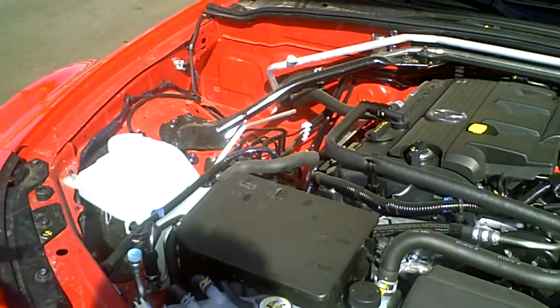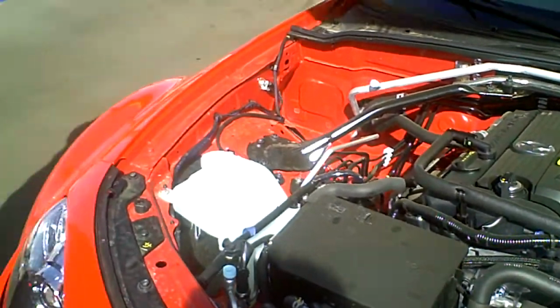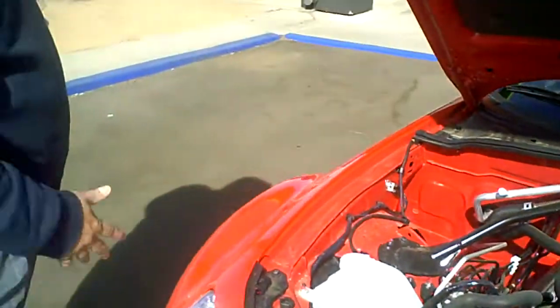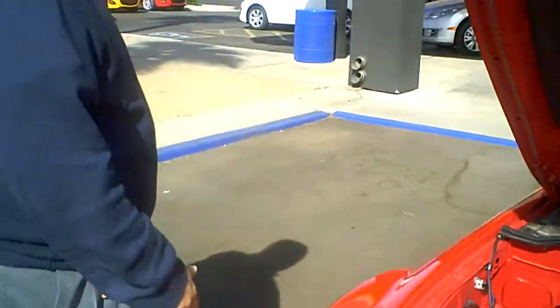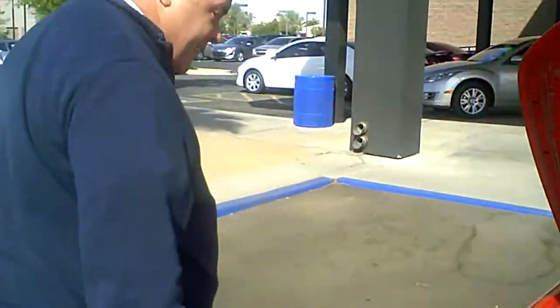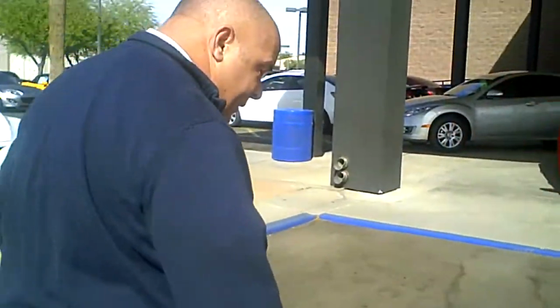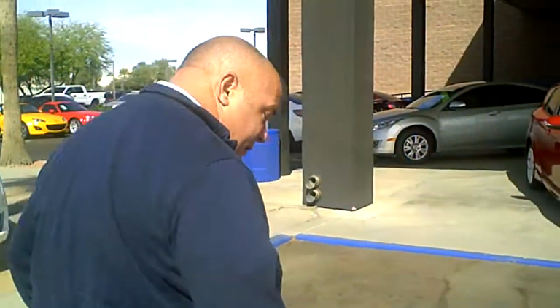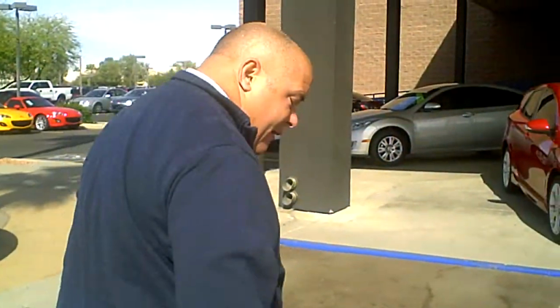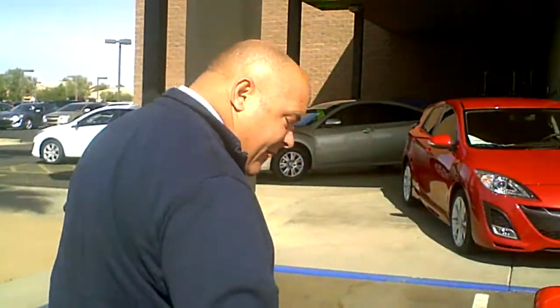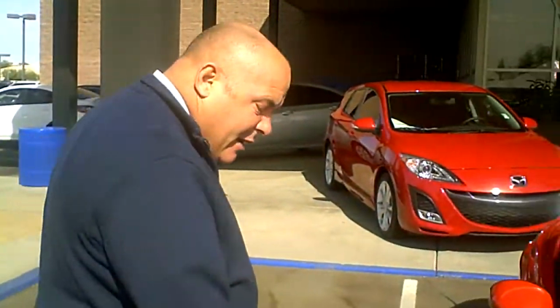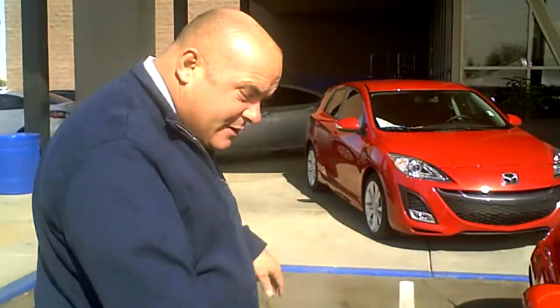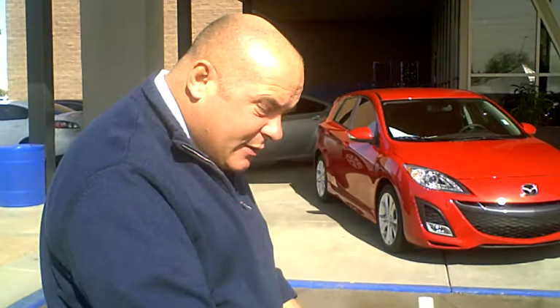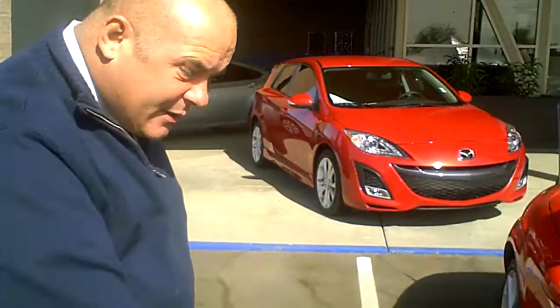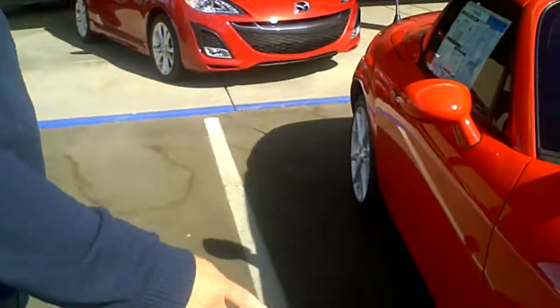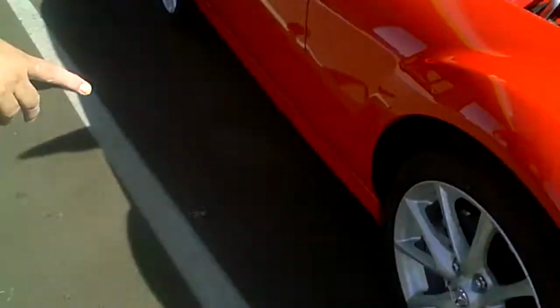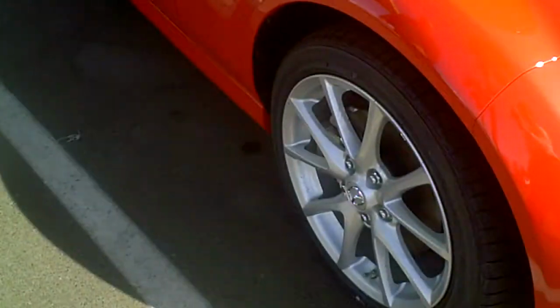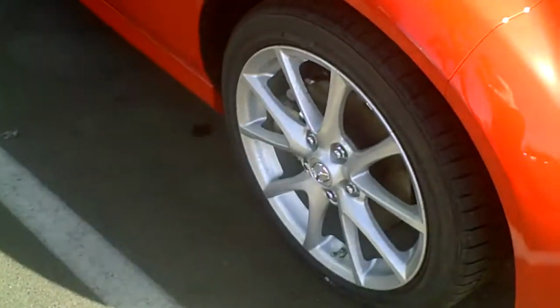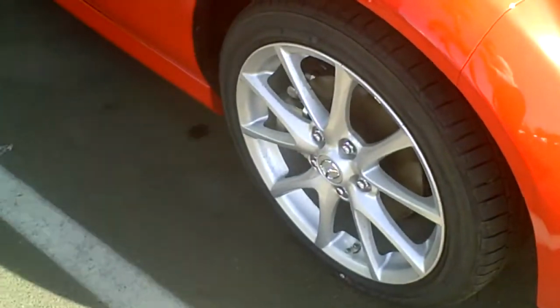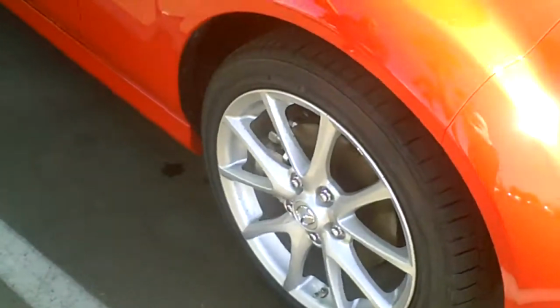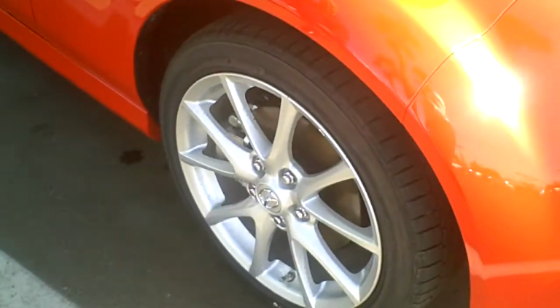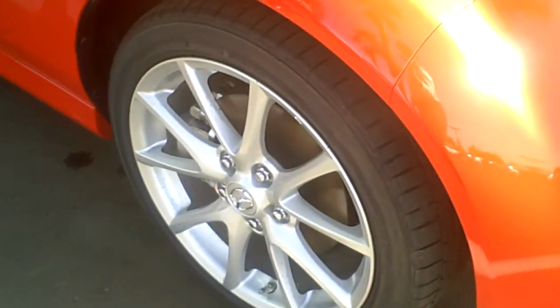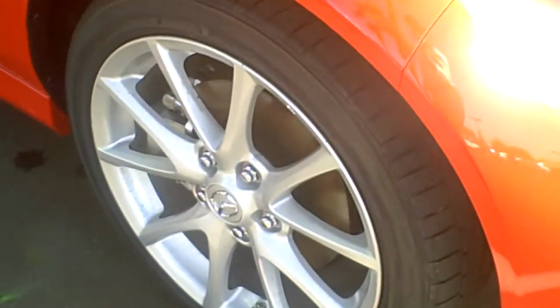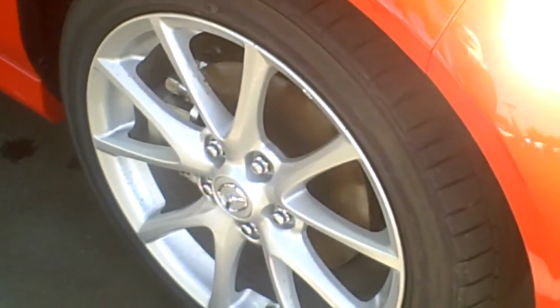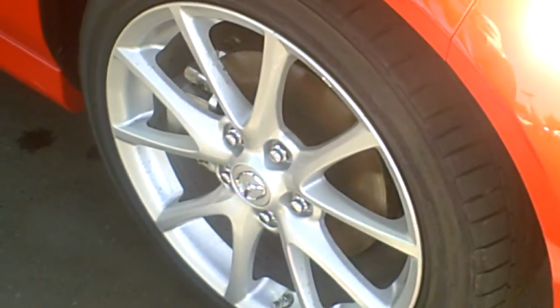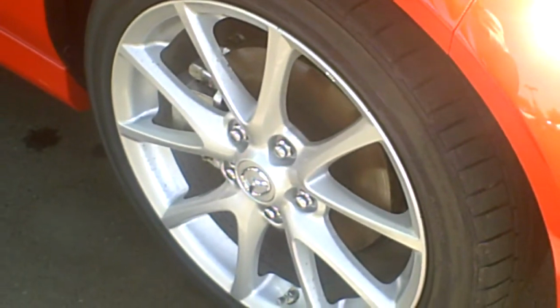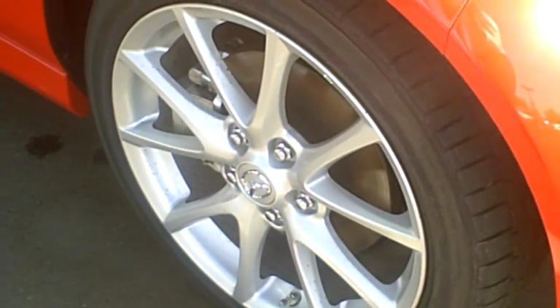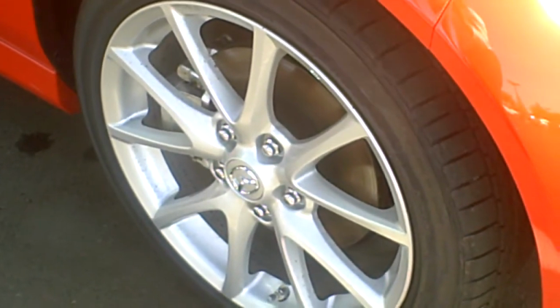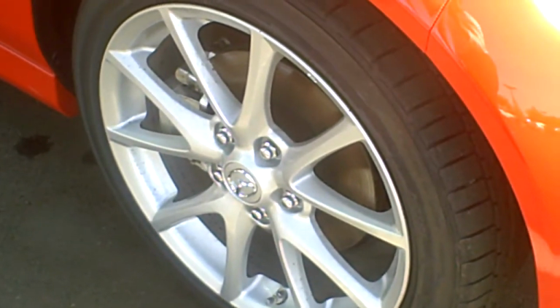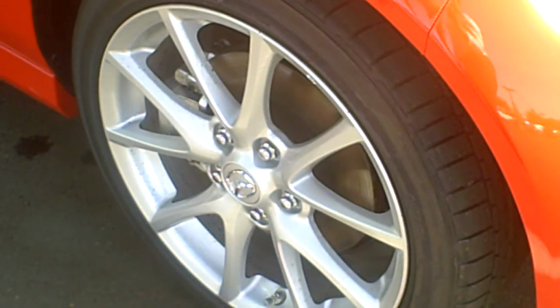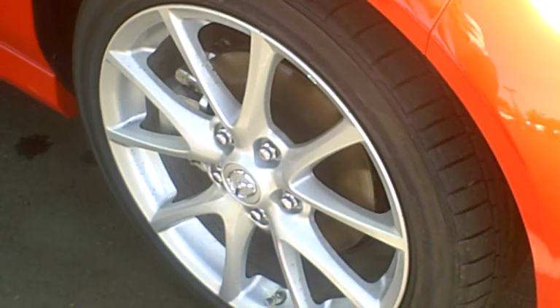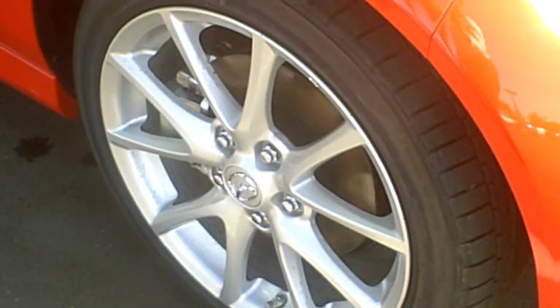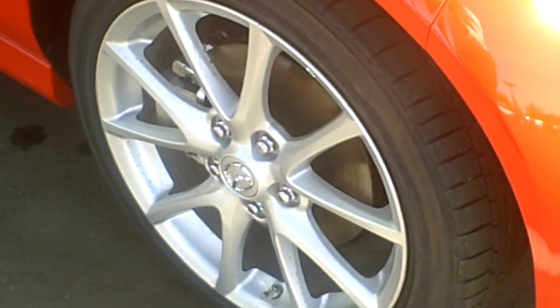Come along here with me. The vehicle comes with standard aluminum wheels — not hubcaps. You don't have to worry about losing hubcaps; they're aluminum wheels.